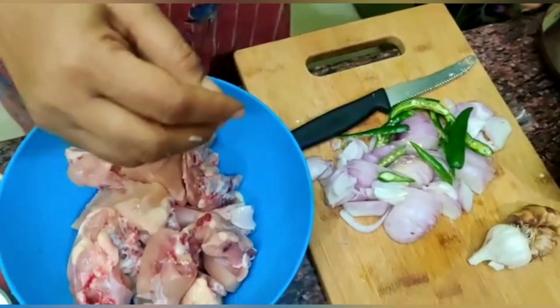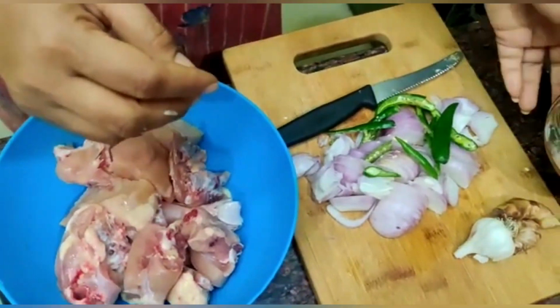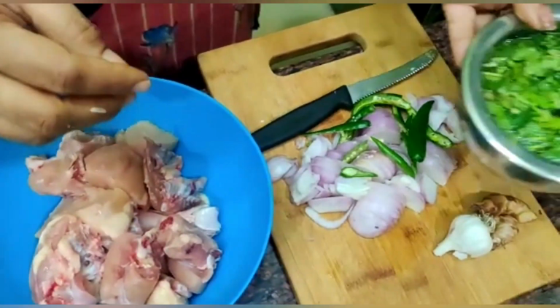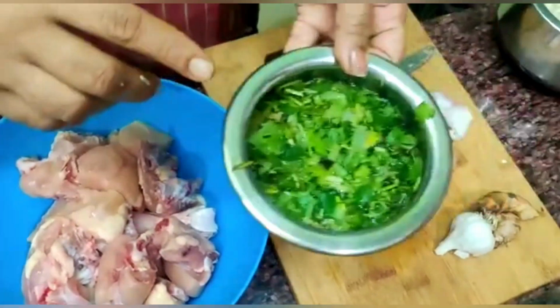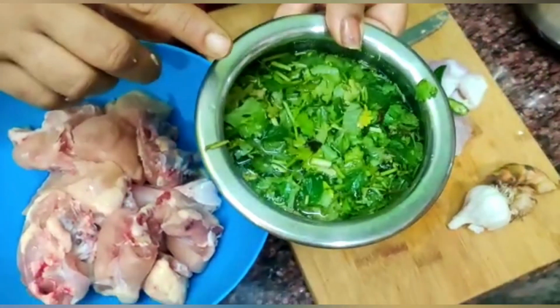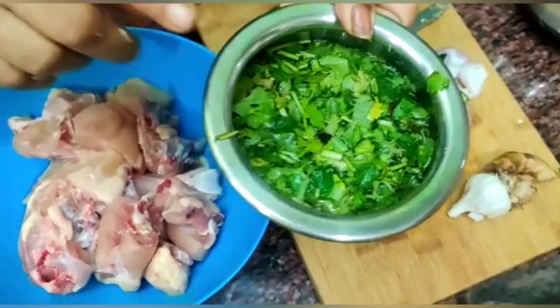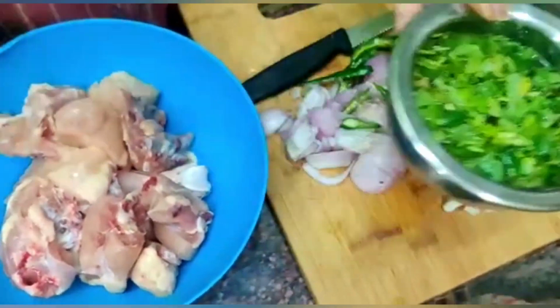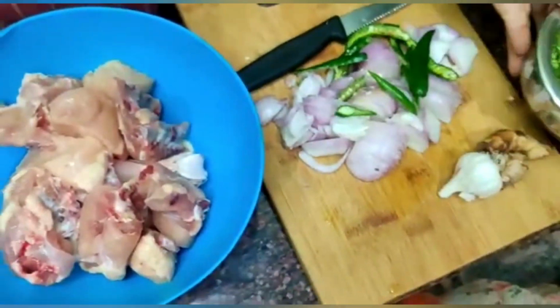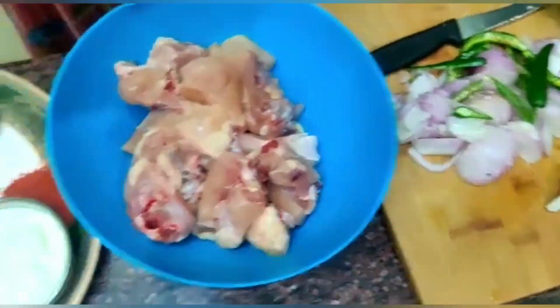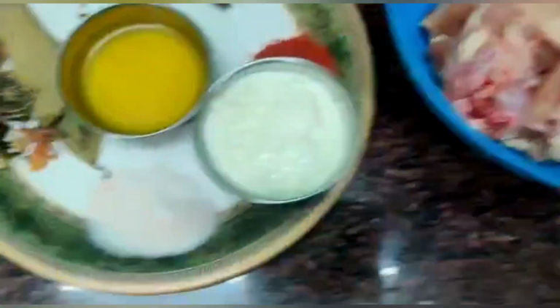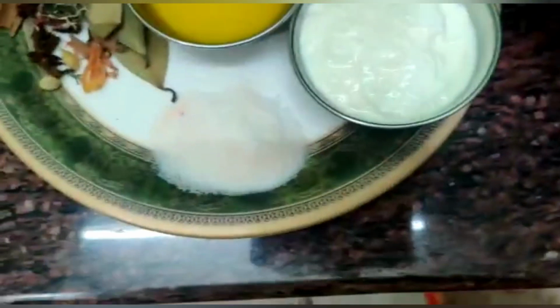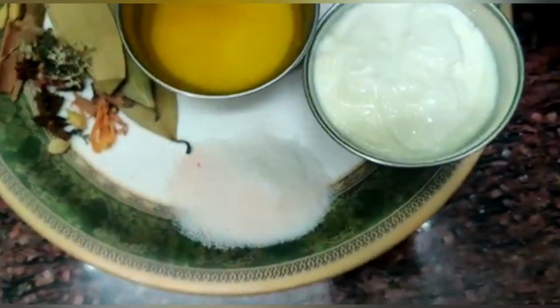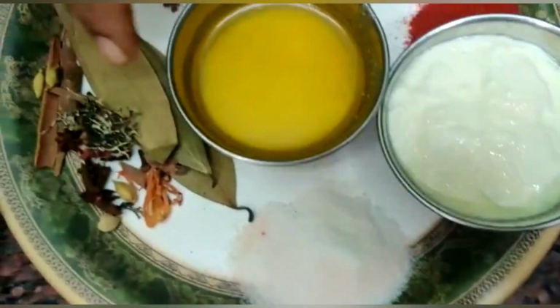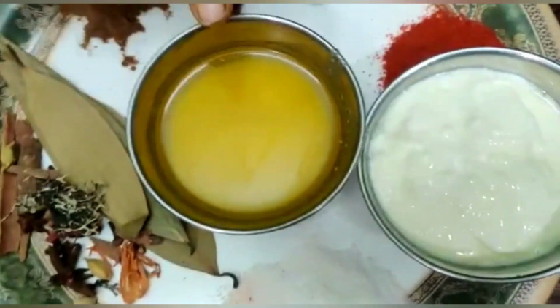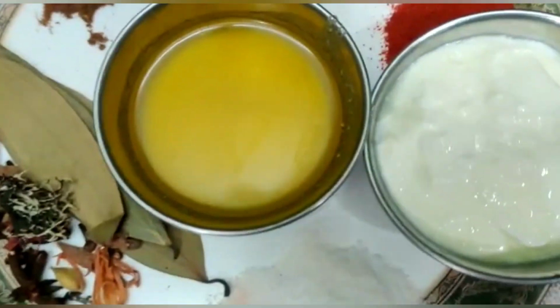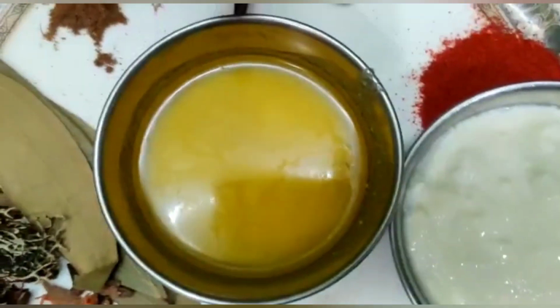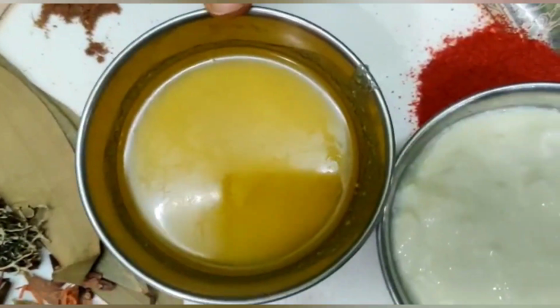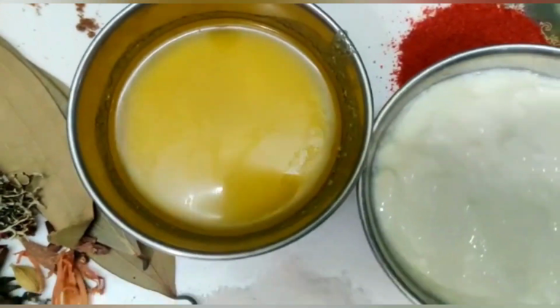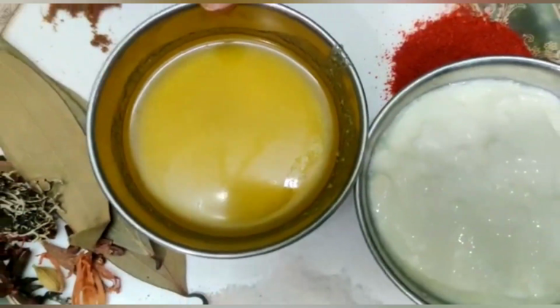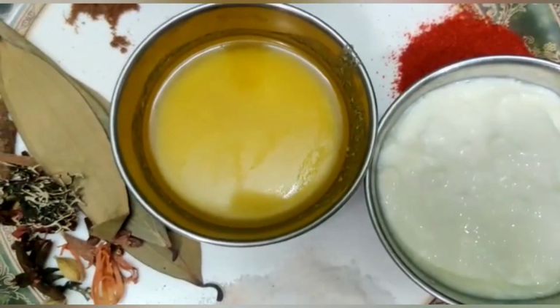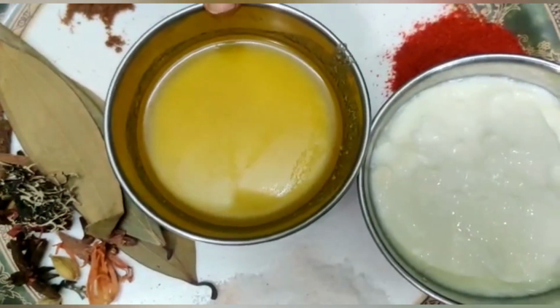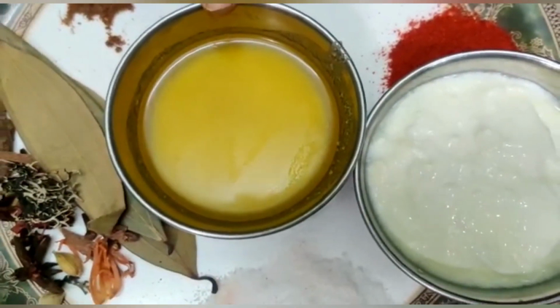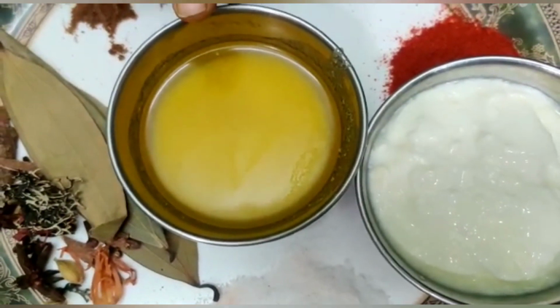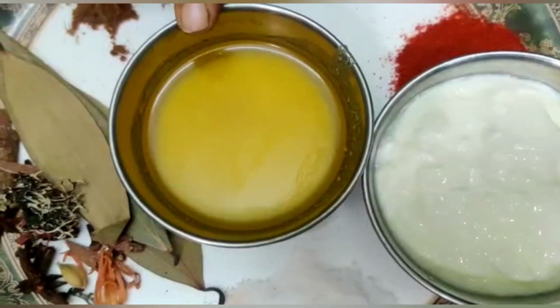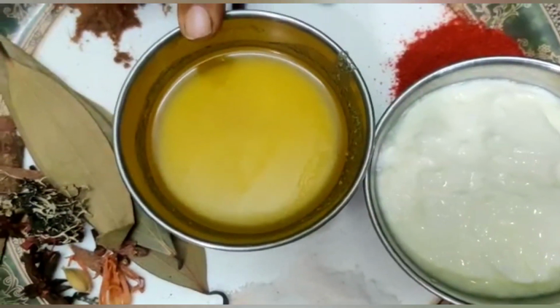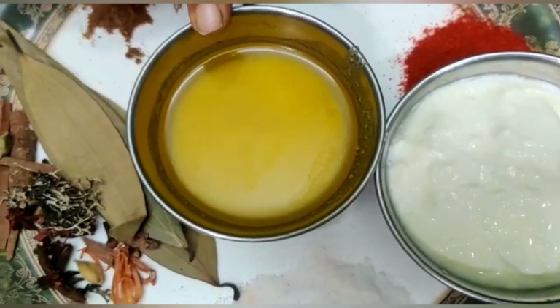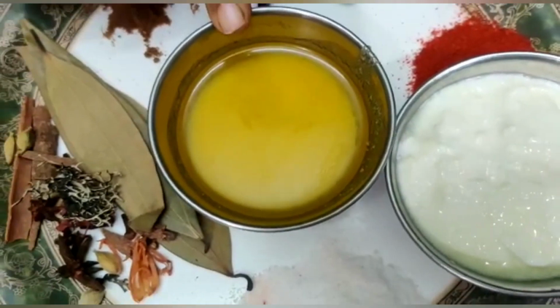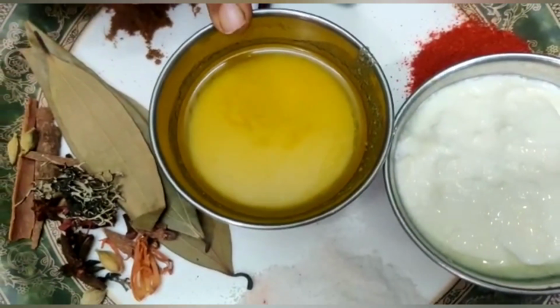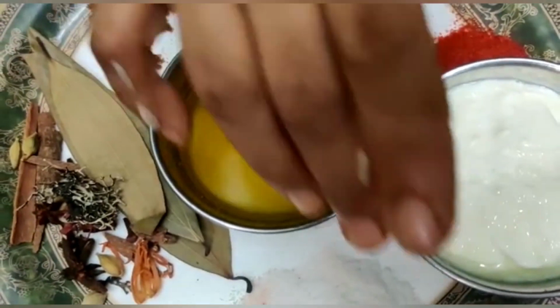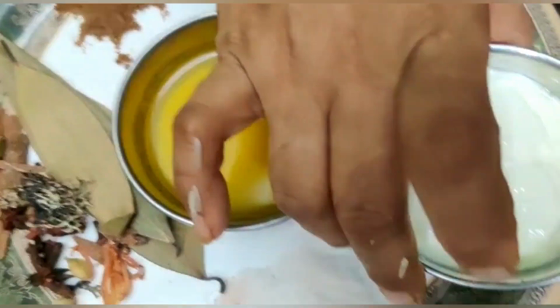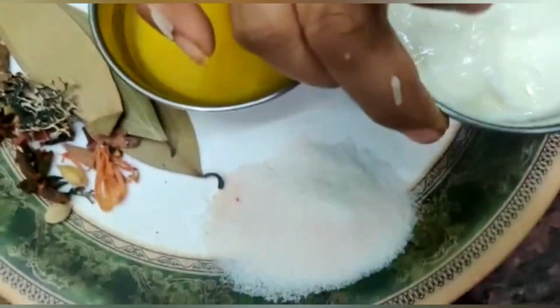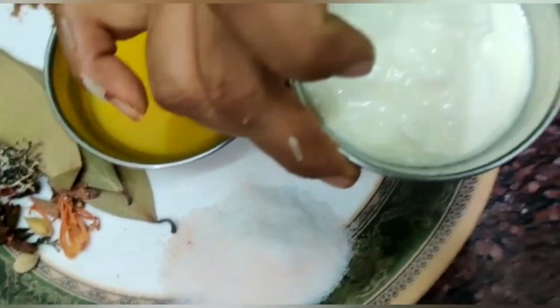A little bit of oil. I will add some ingredients to the oil. Ghee, 2 spoons. Put a little pepper.